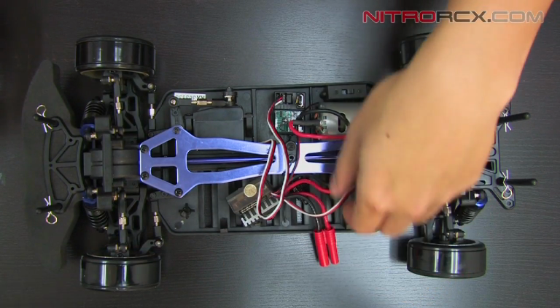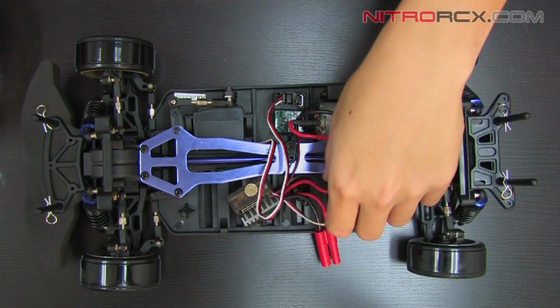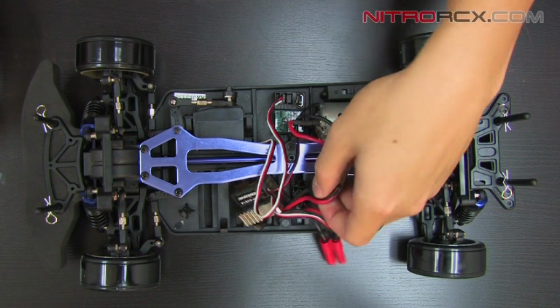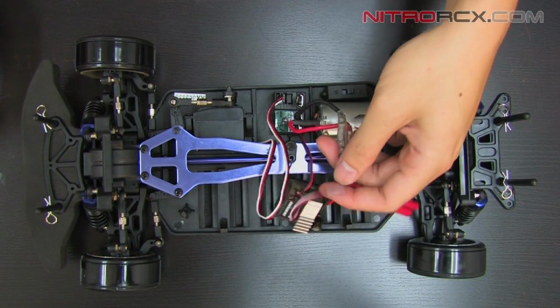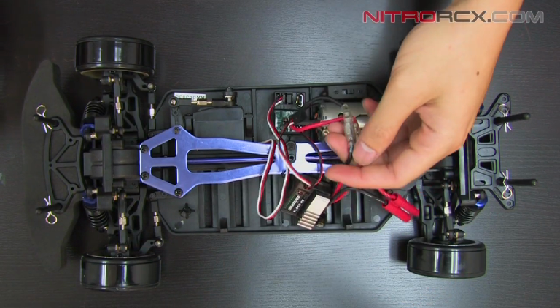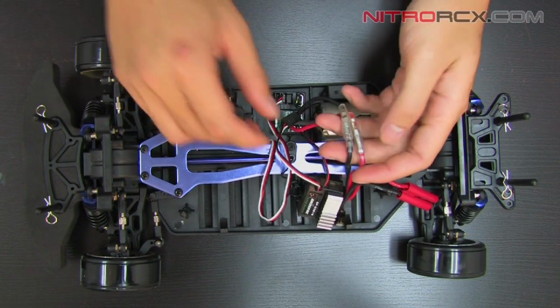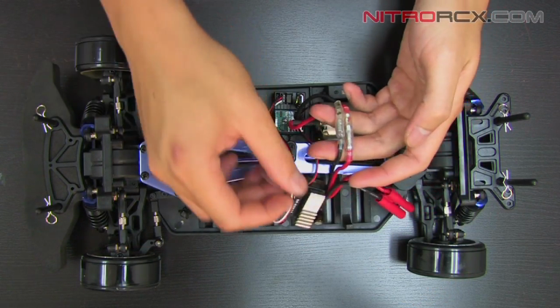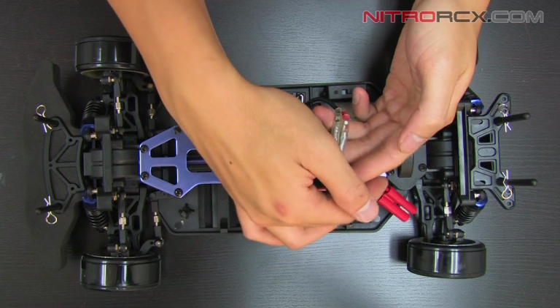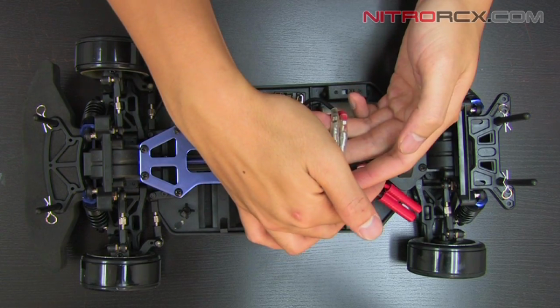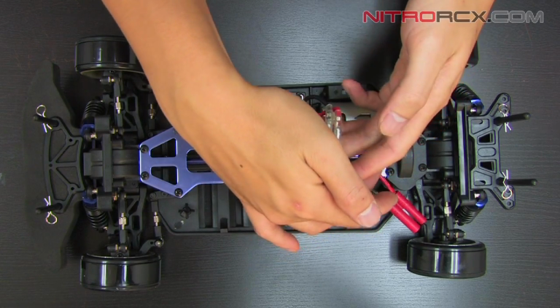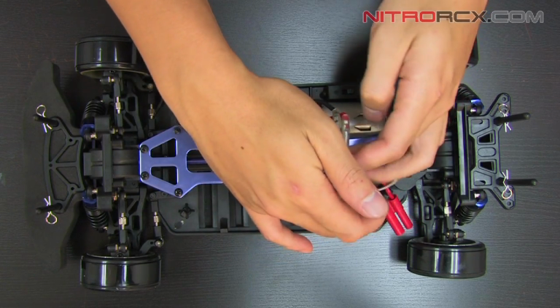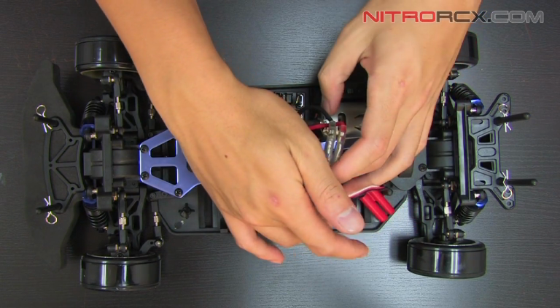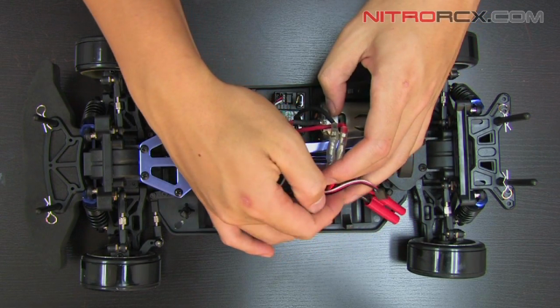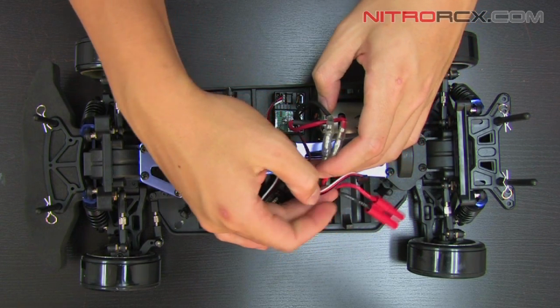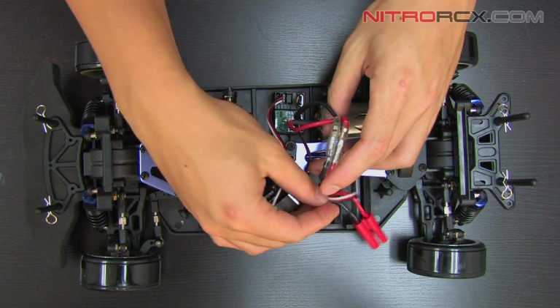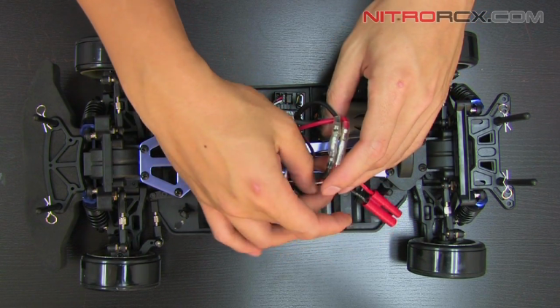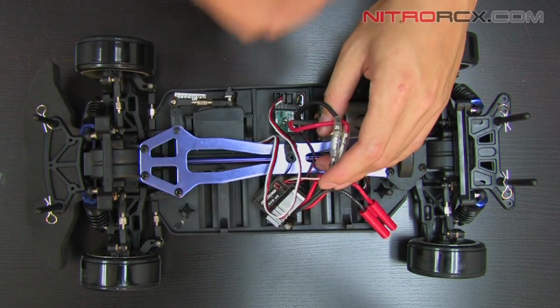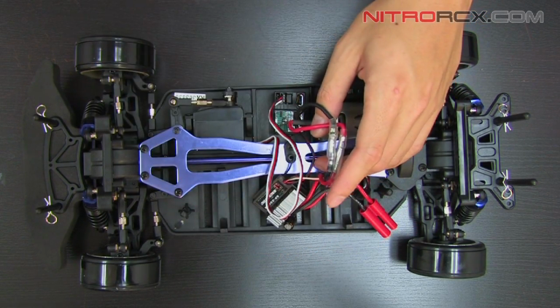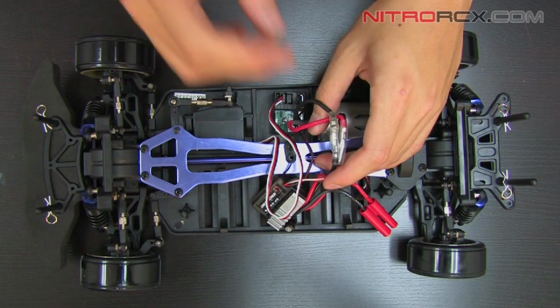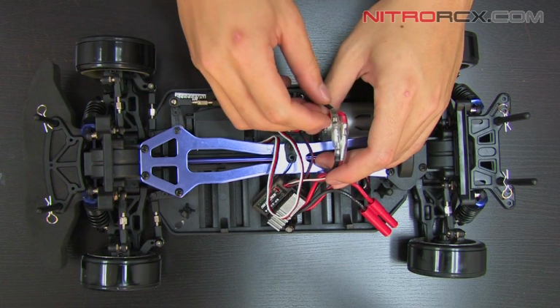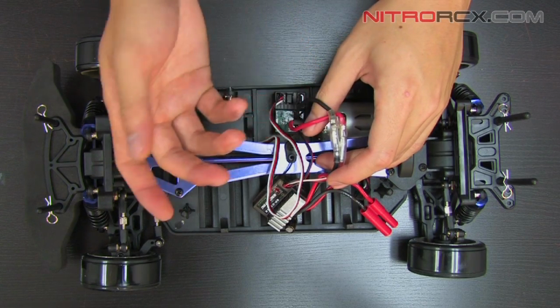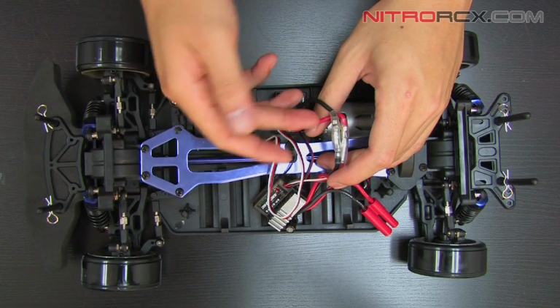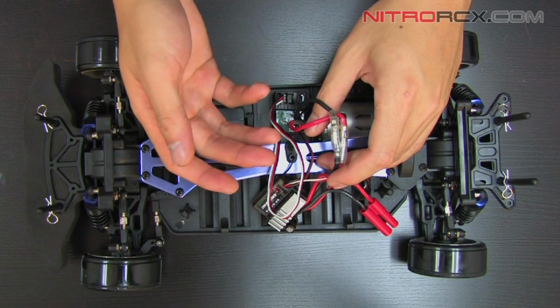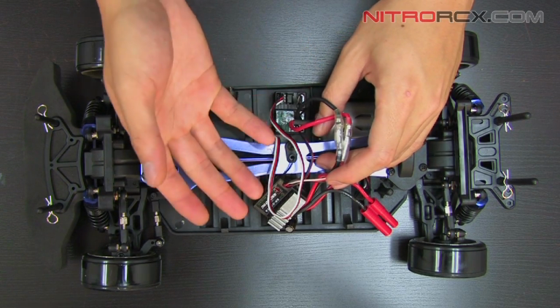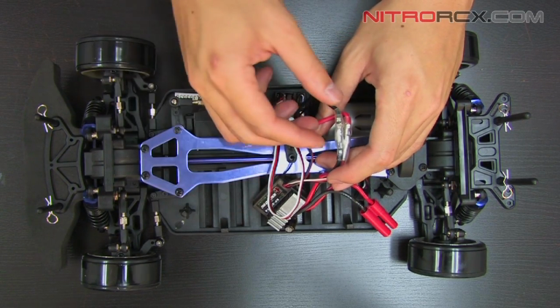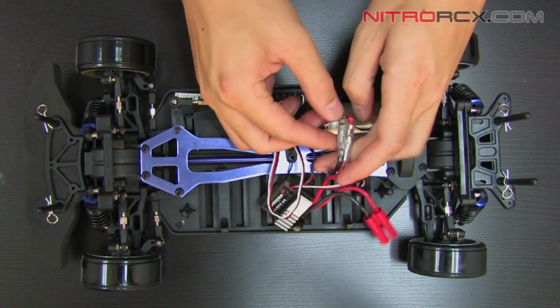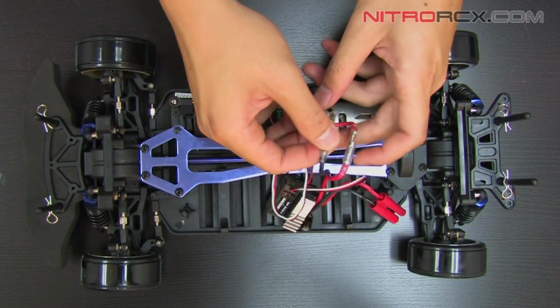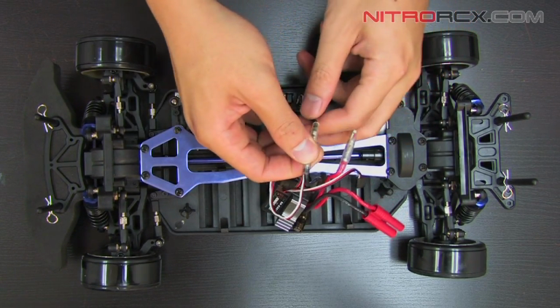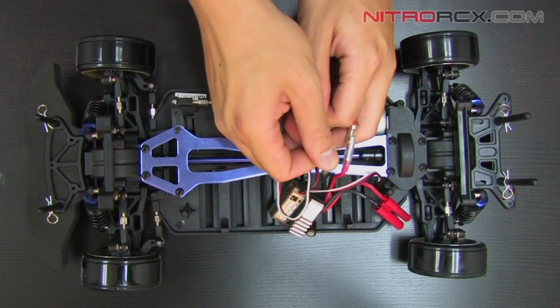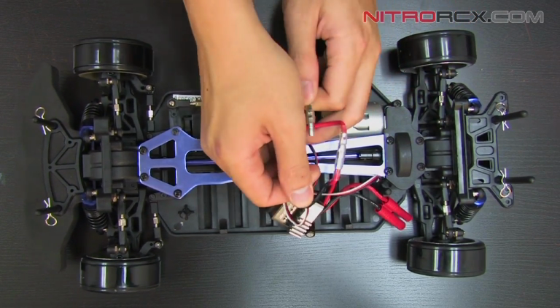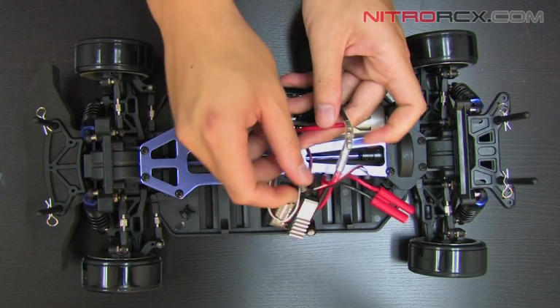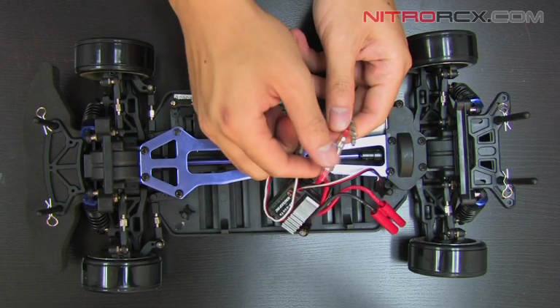Now this brushed ESC has two wires going to the motor — red and black. Make sure you do not reverse the polarity. Brushless motors have three wires but in this case it's only two wires. So we'll just unplug that.